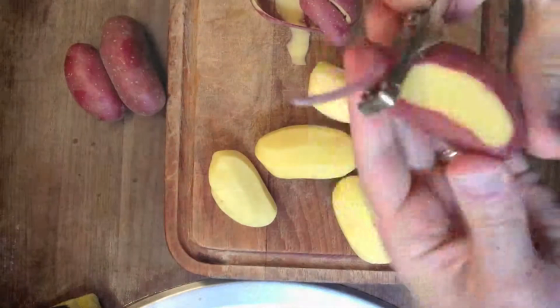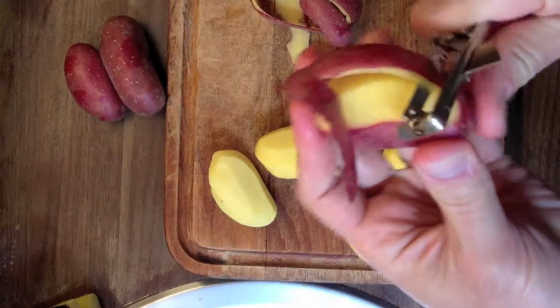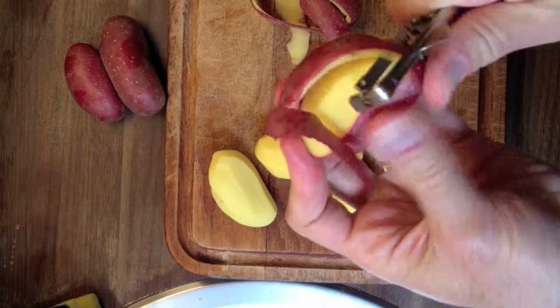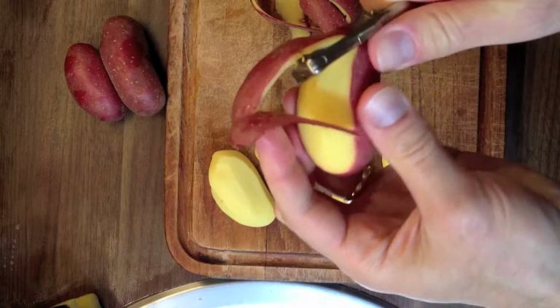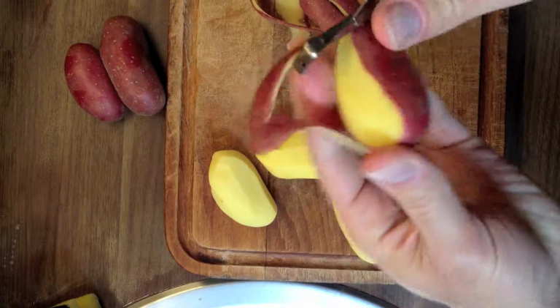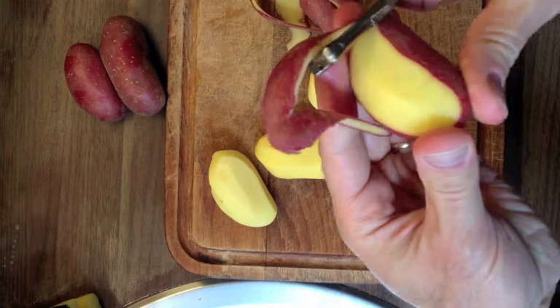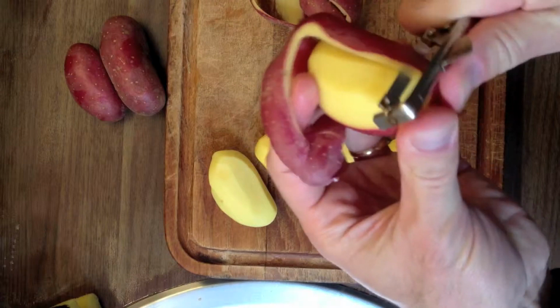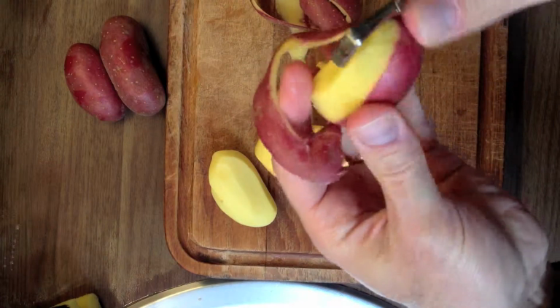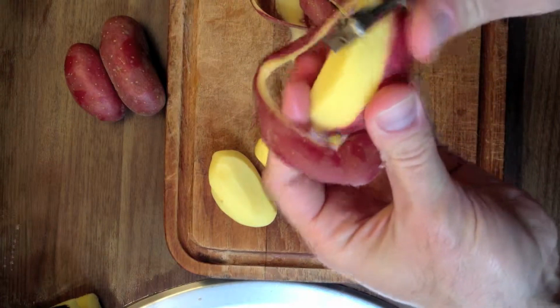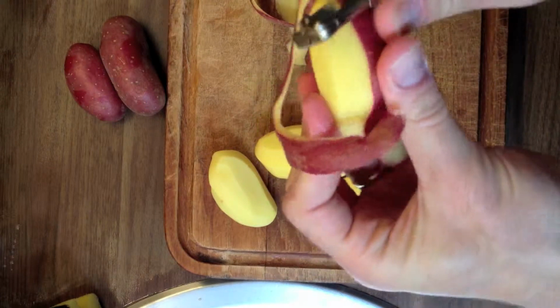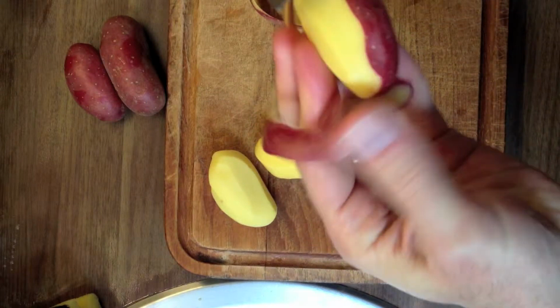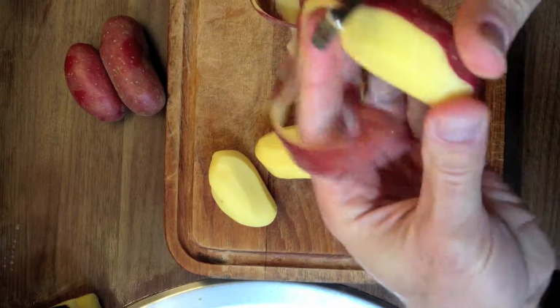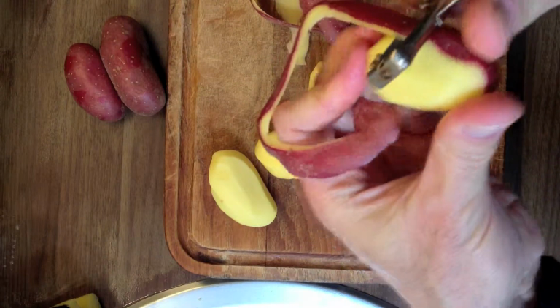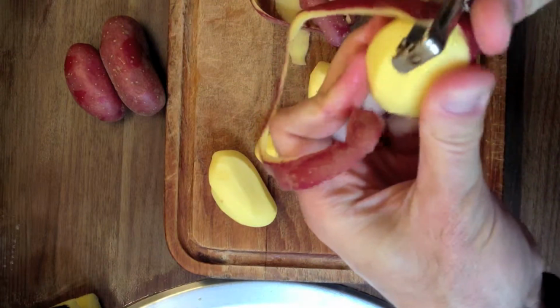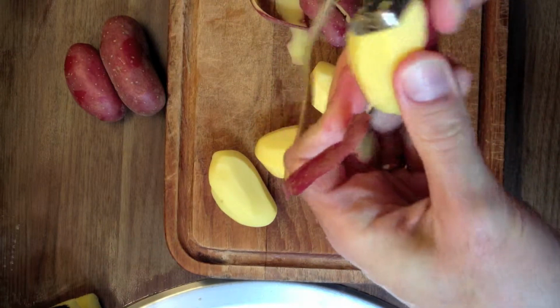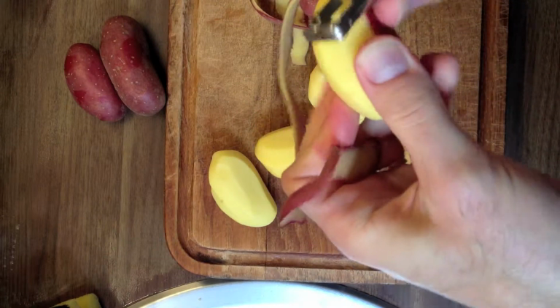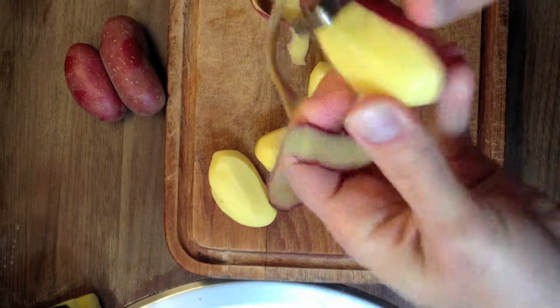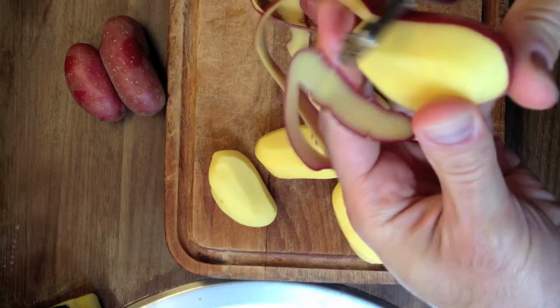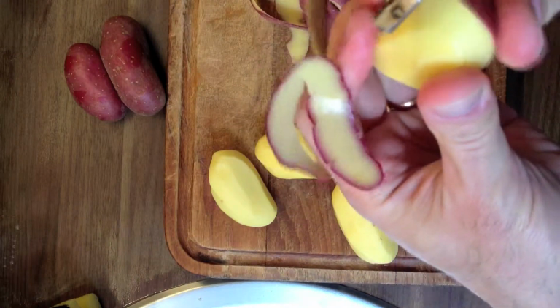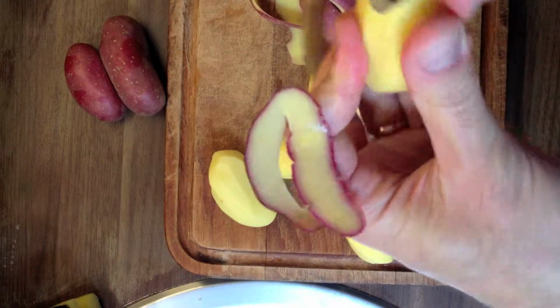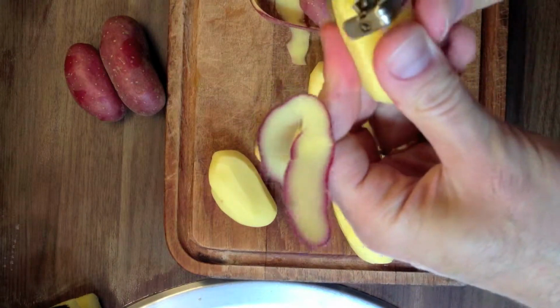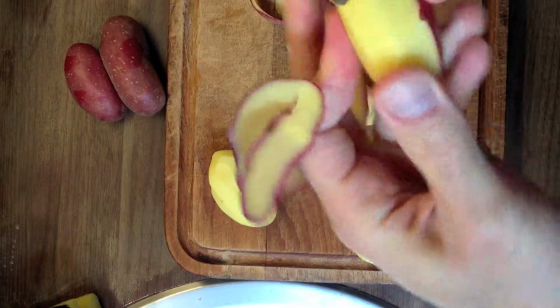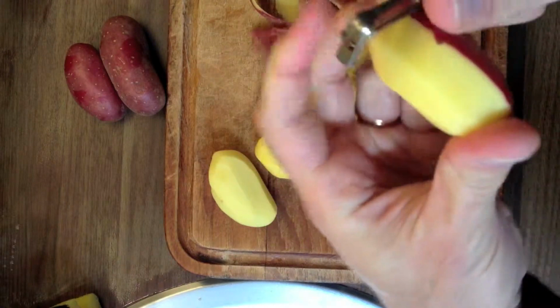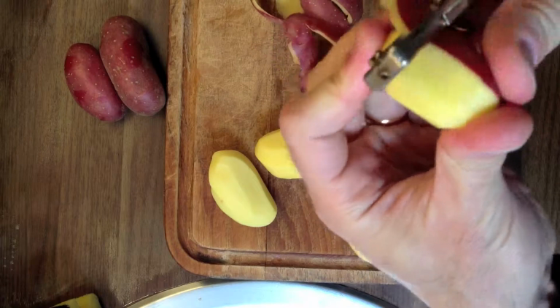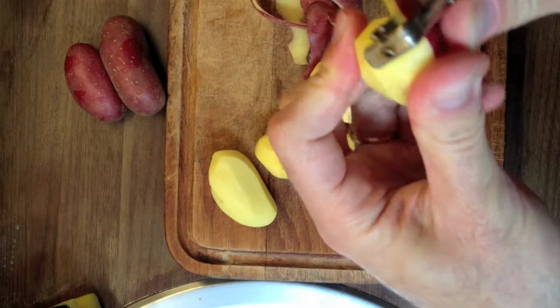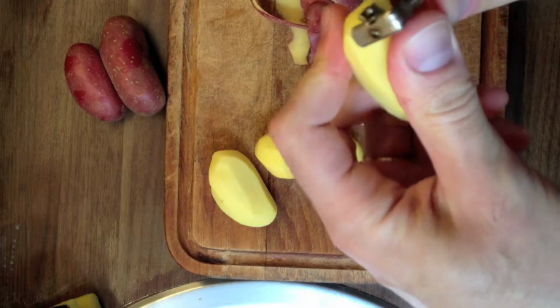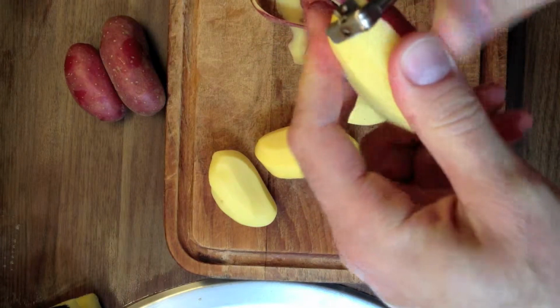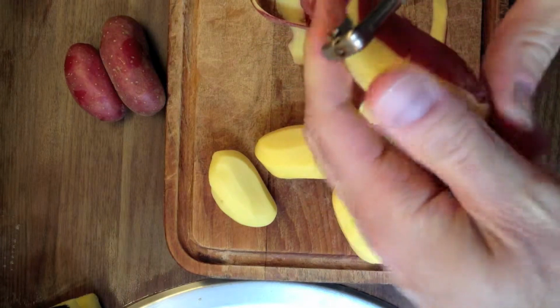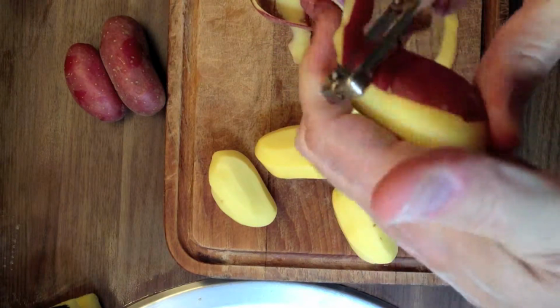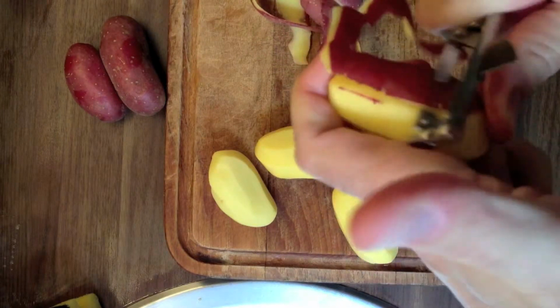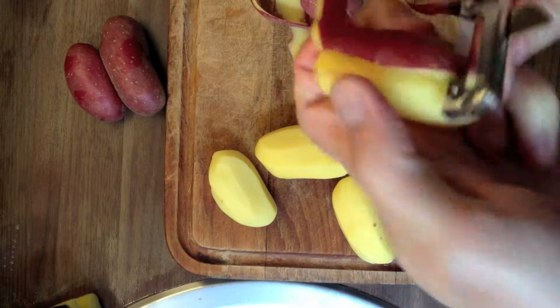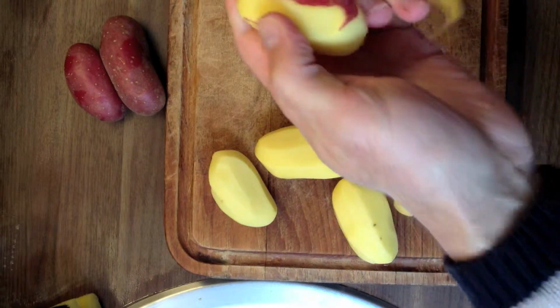Hey folks, I get a lot of requests about how to make a Spanish tortilla de patatas, especially what's the recipe for my tortilla de patatas, so today I'm going to show you.